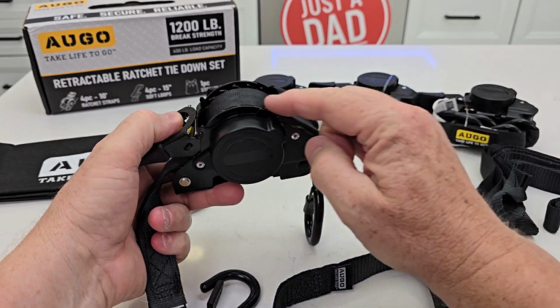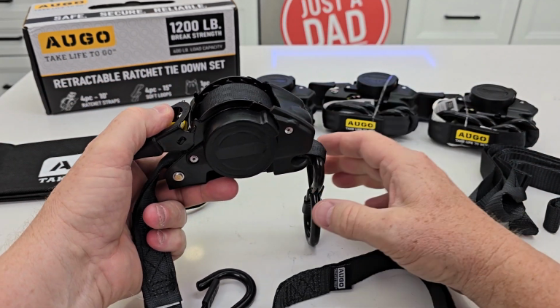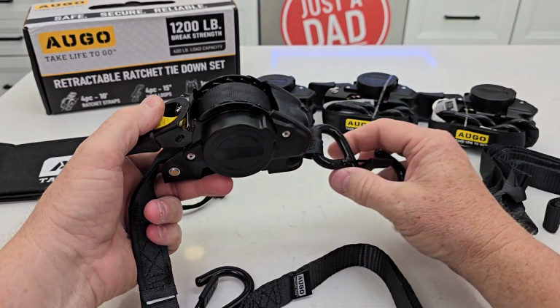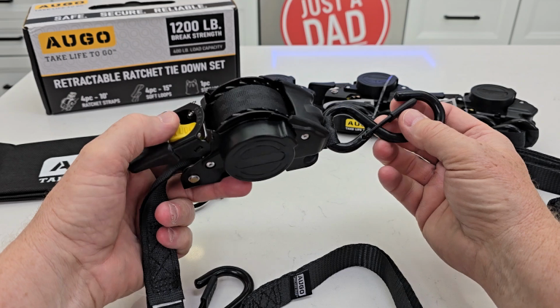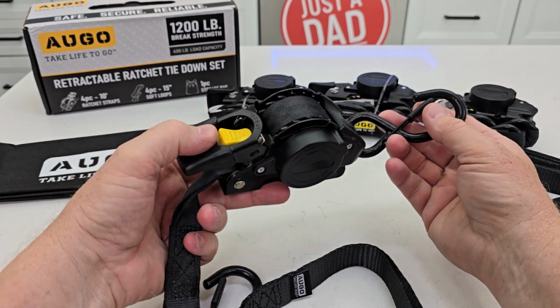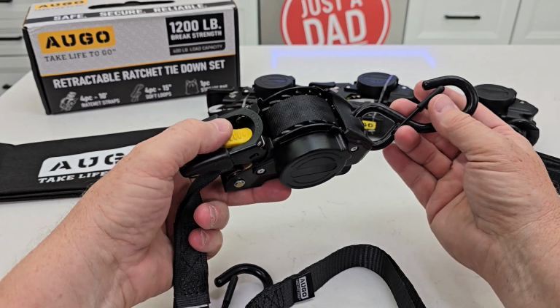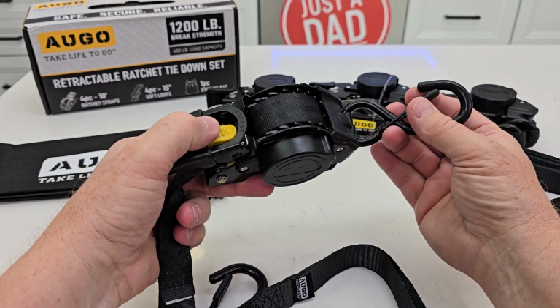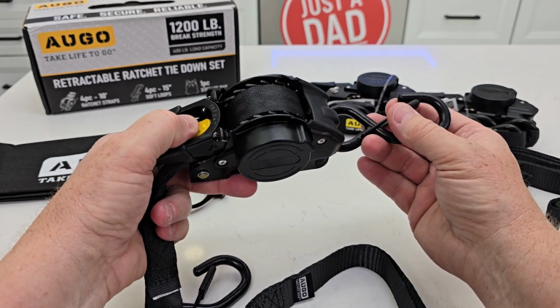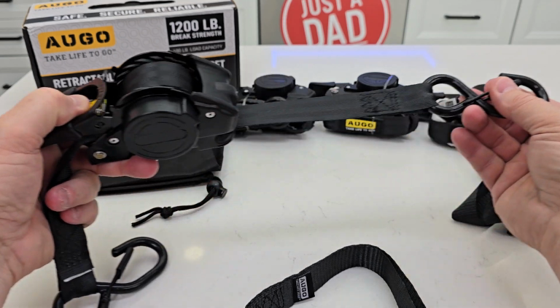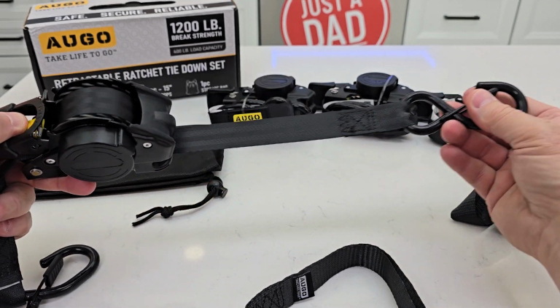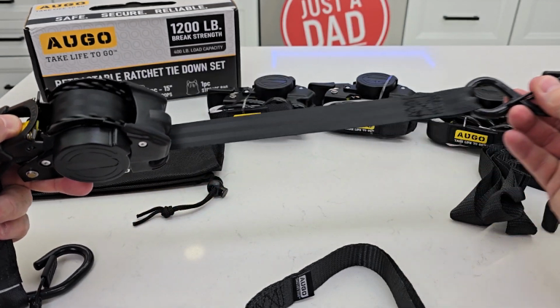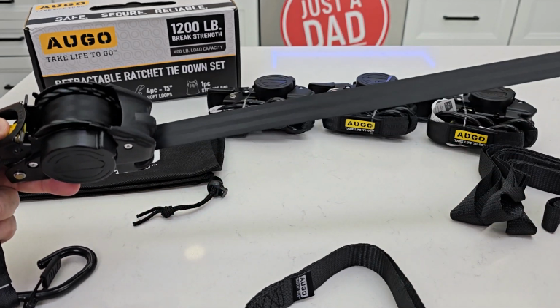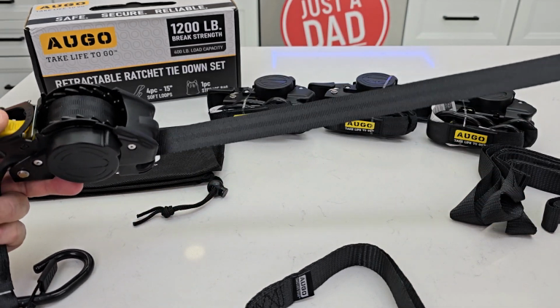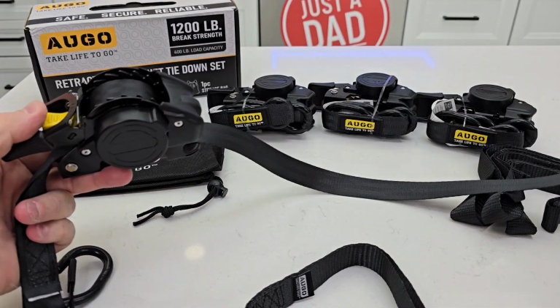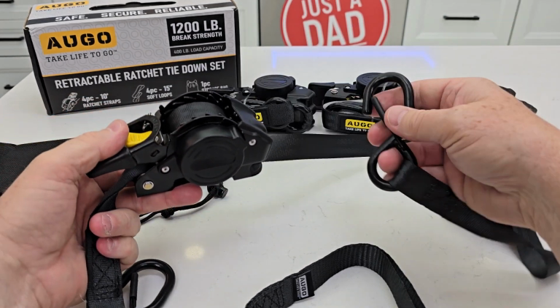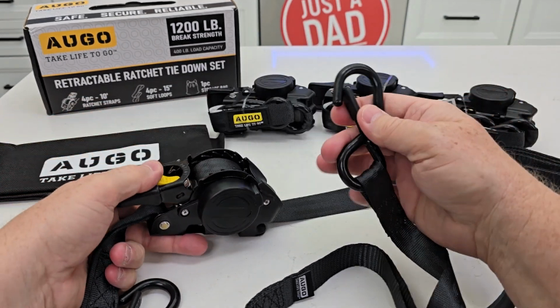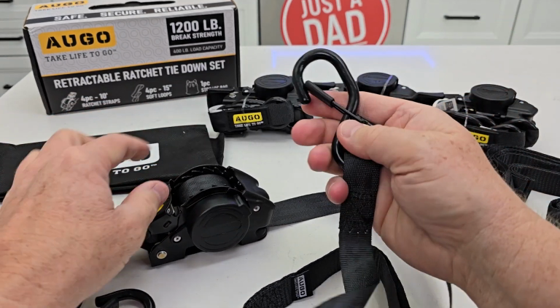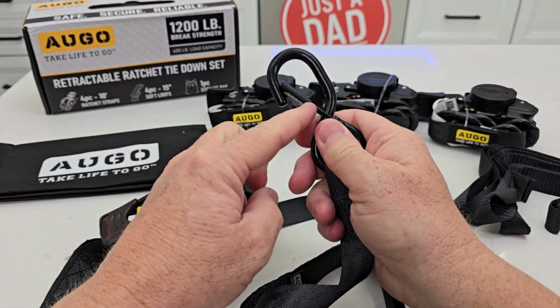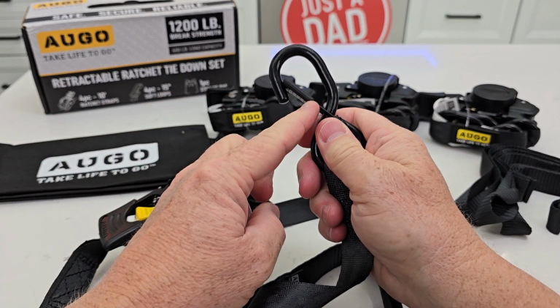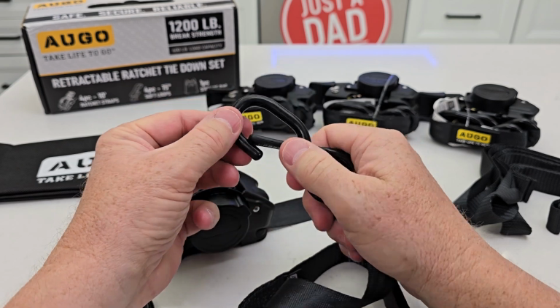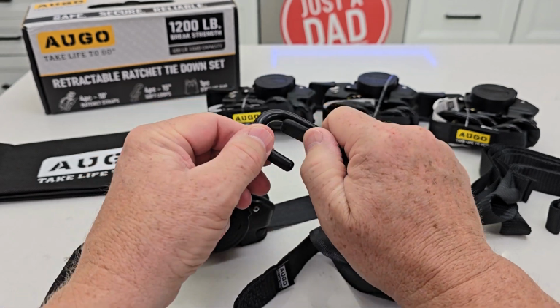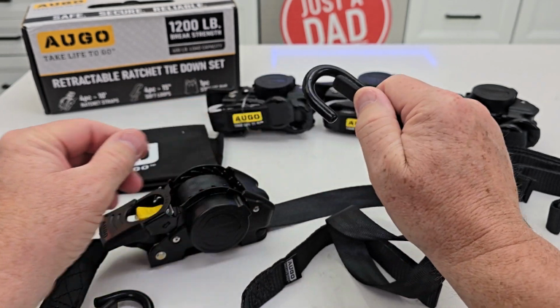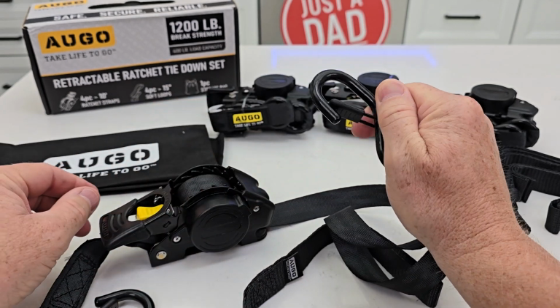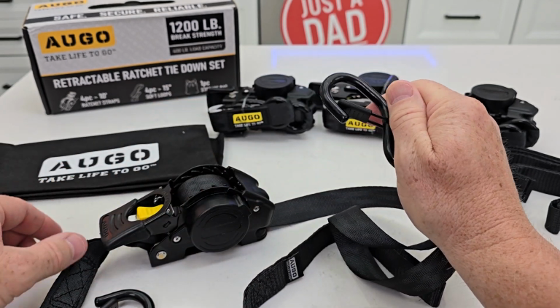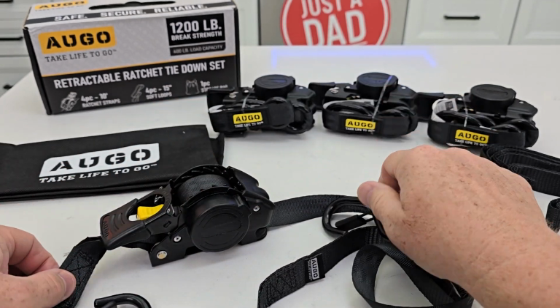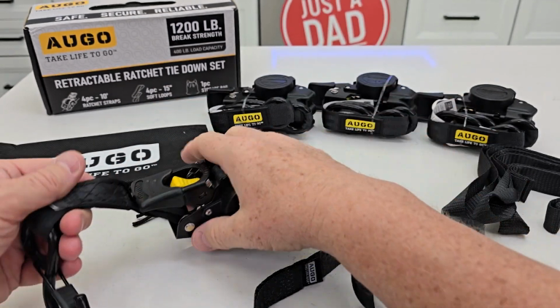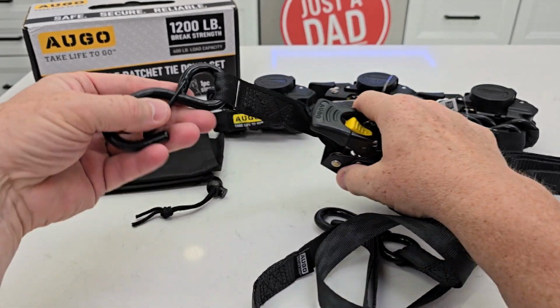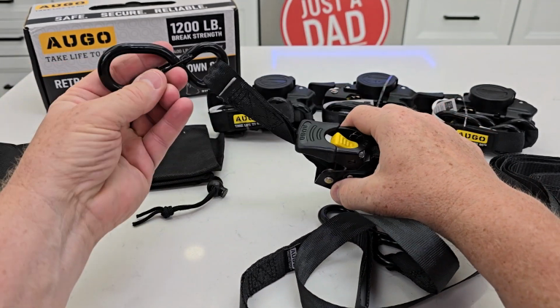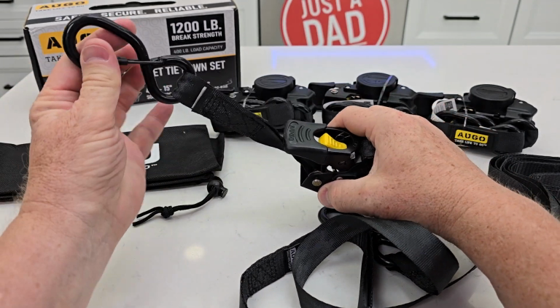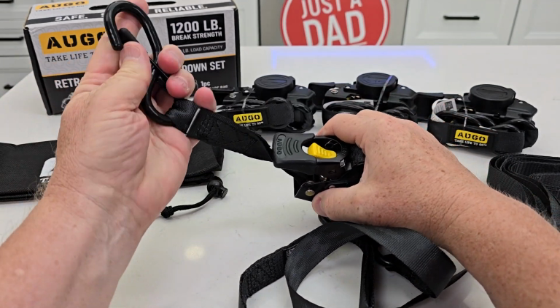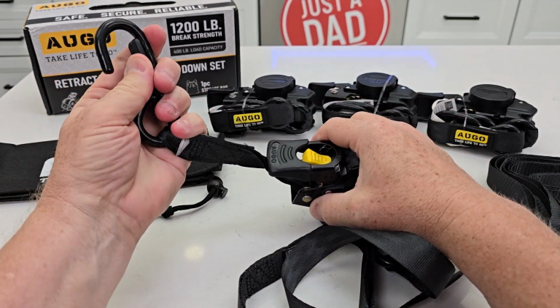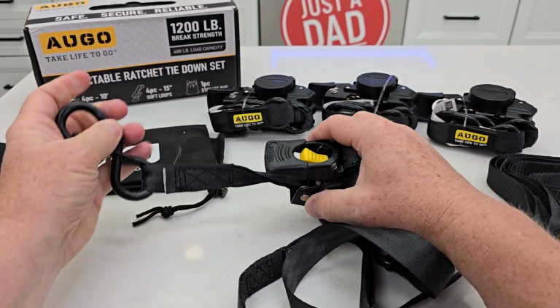In order to release the ratchet you're going to press this button and you're going to pull that out. Now you're going to stop it. I love that it has keepers, so you're going to hook one end and it's going to stay put. You're going to hook the other end — stay put.